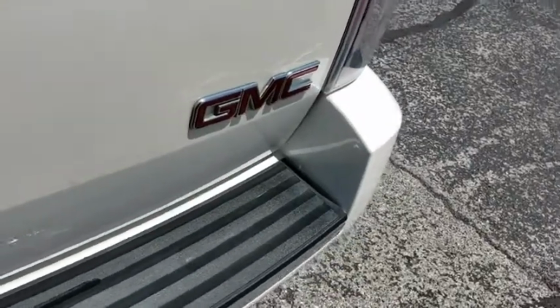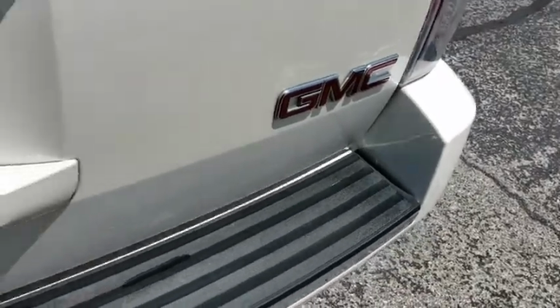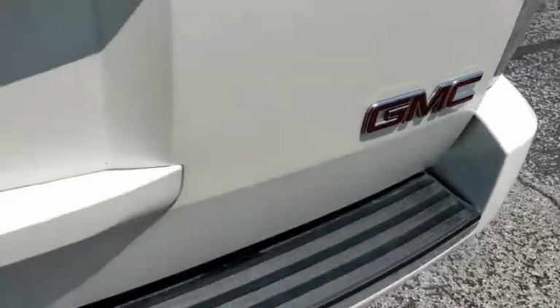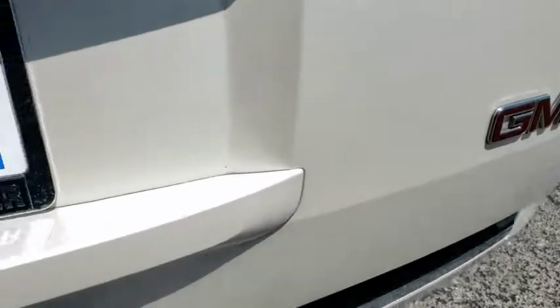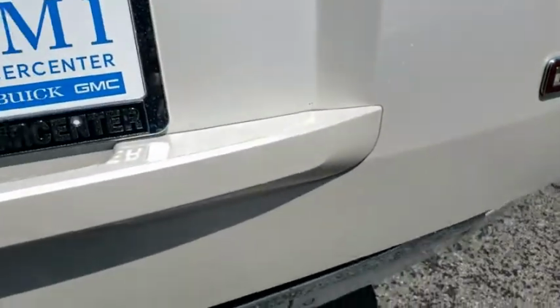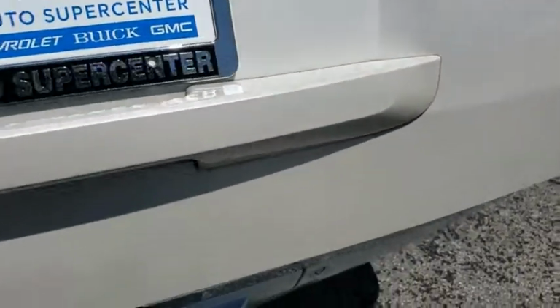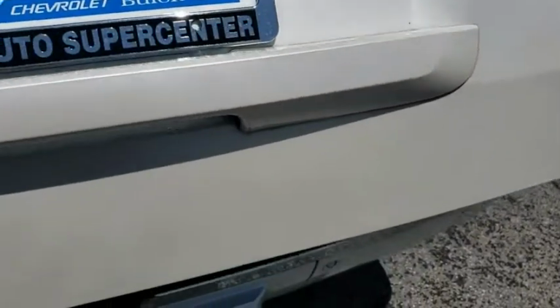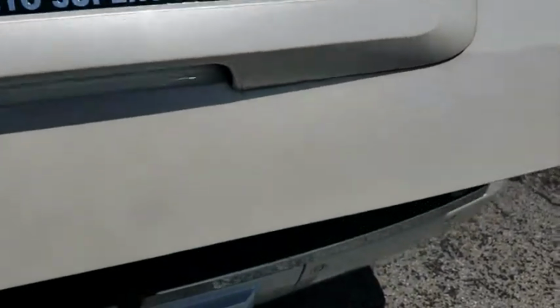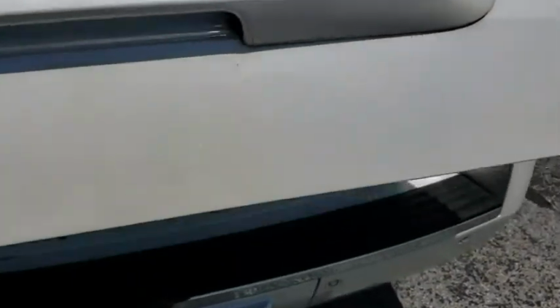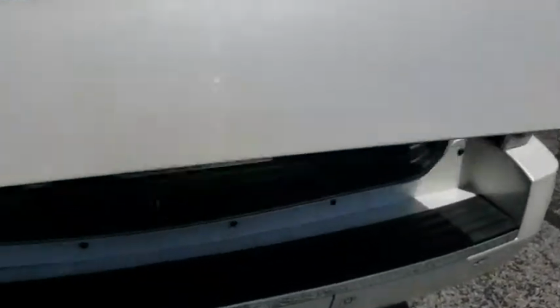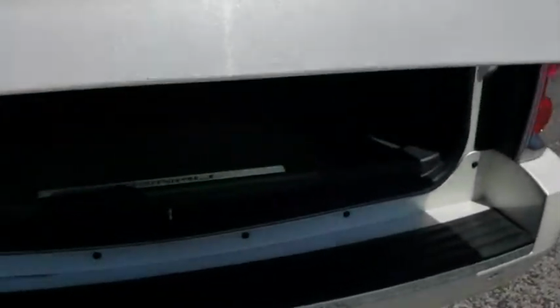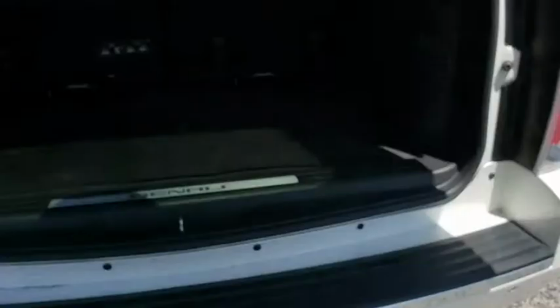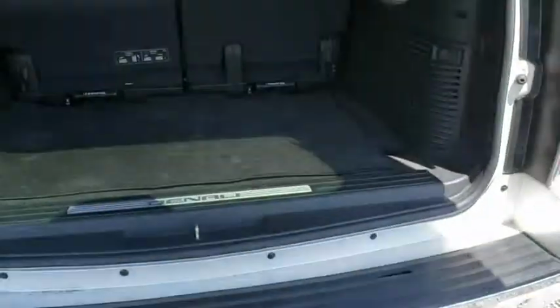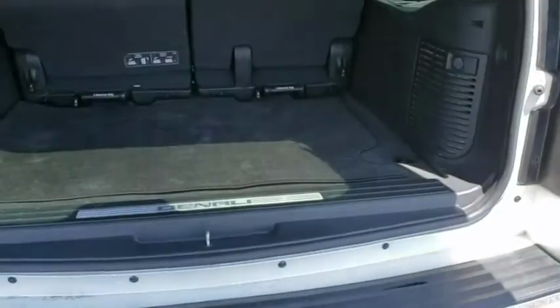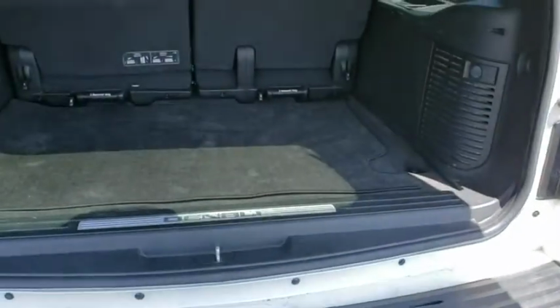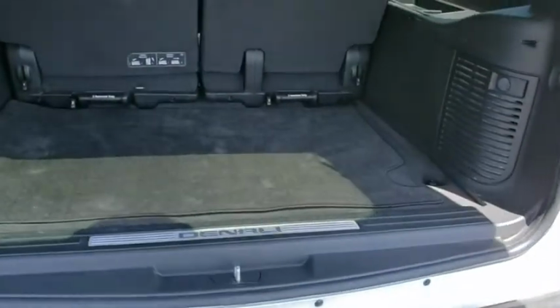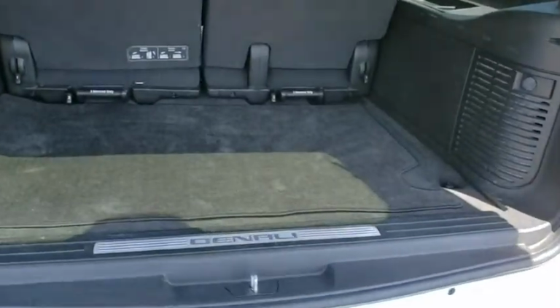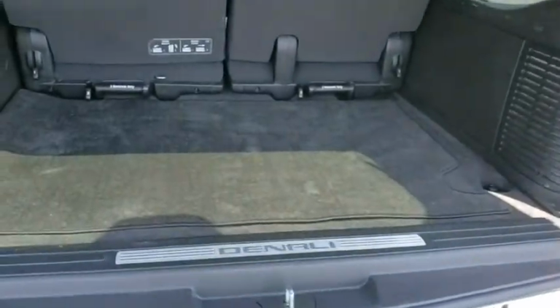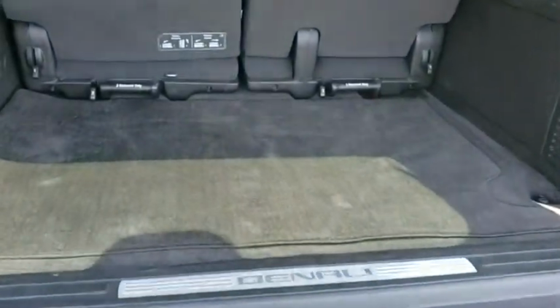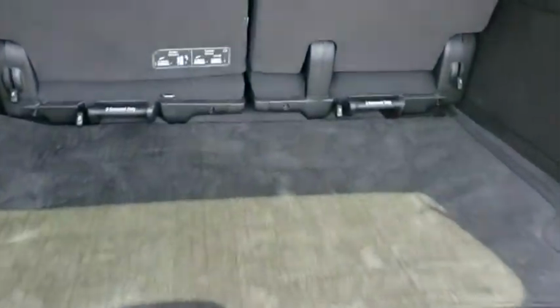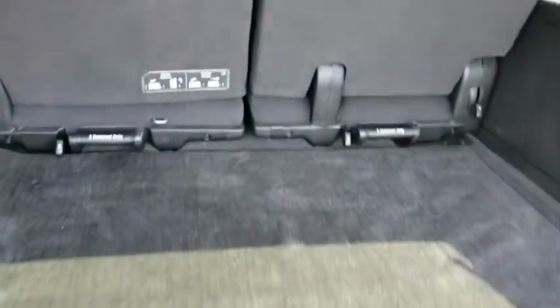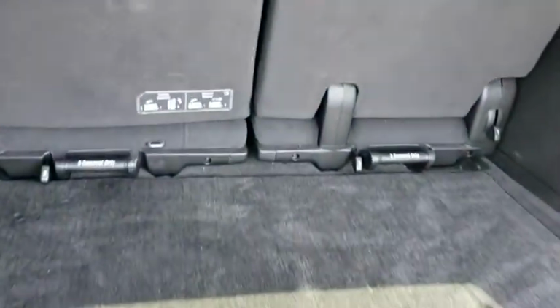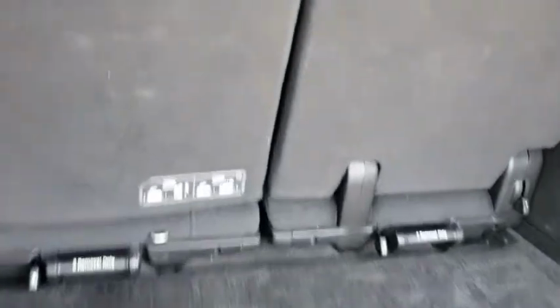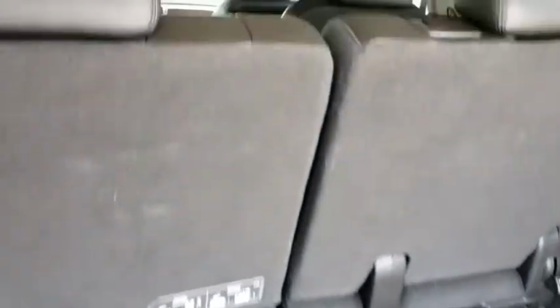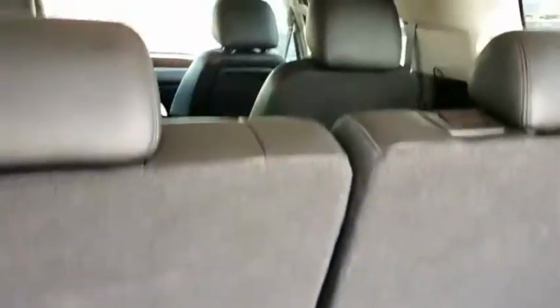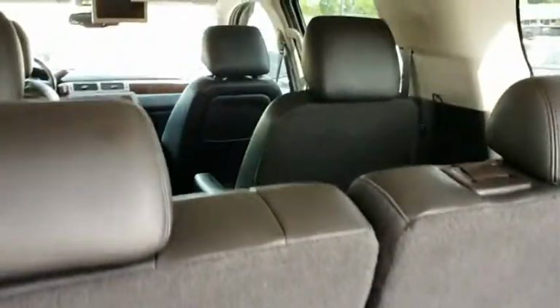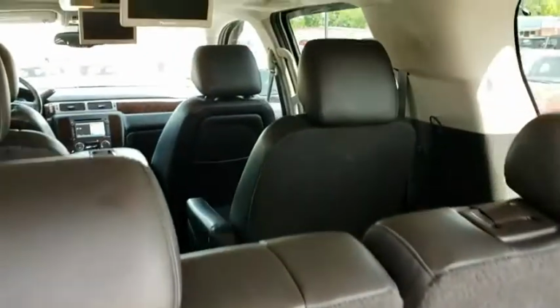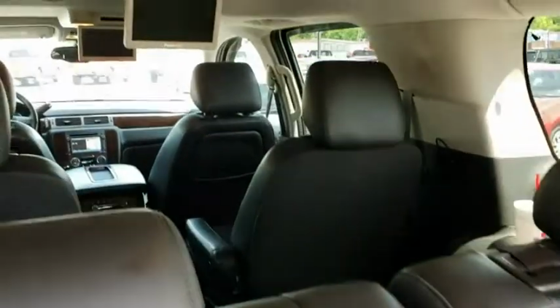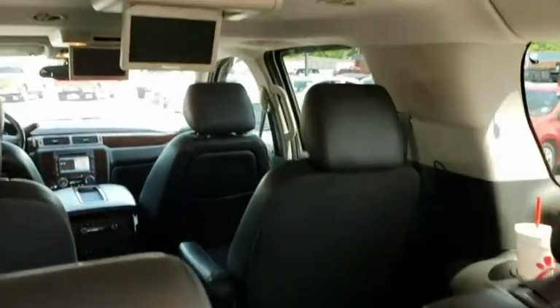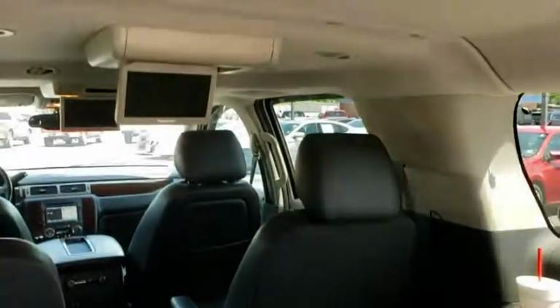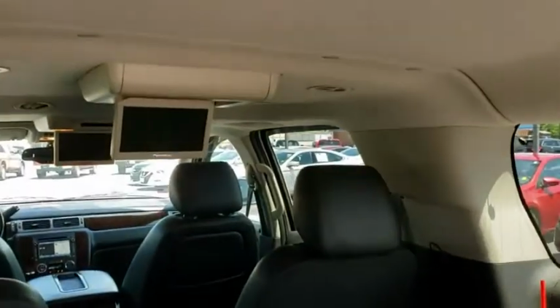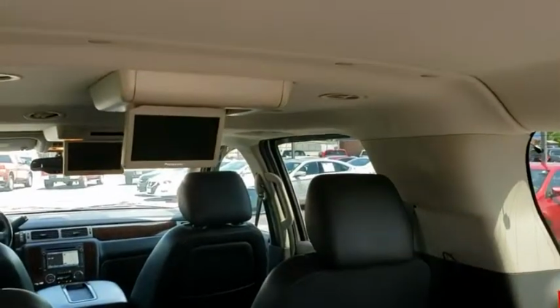Rear window defroster, heated front seats, CD player, trip computer, bucket seats, heated steering wheel, fog lights, power windows, compass.